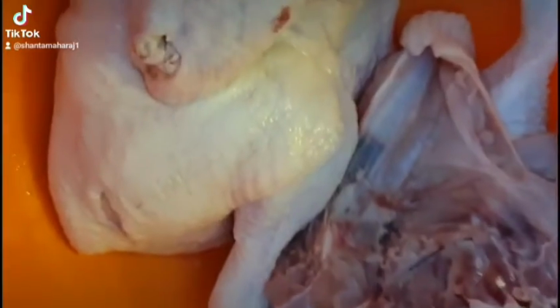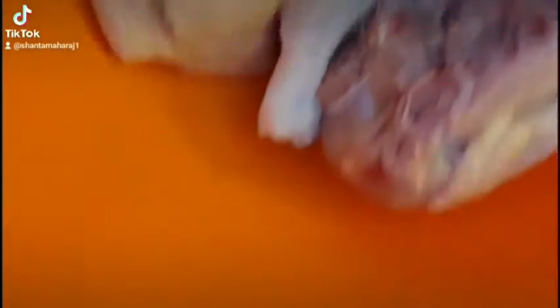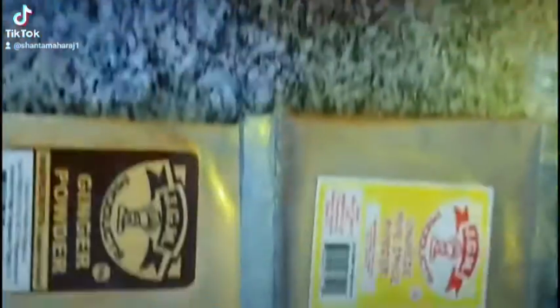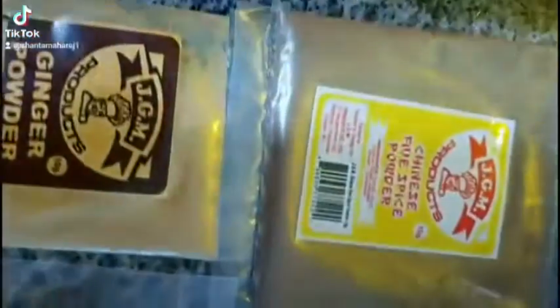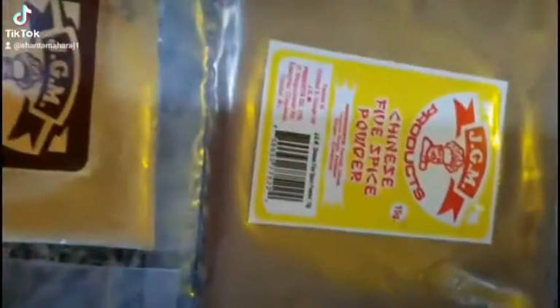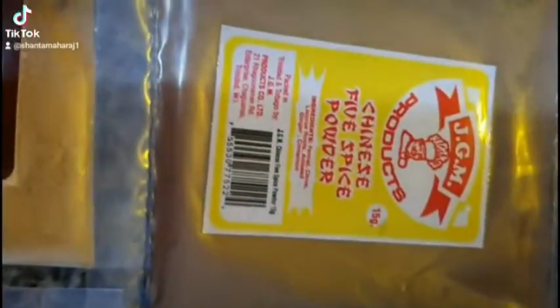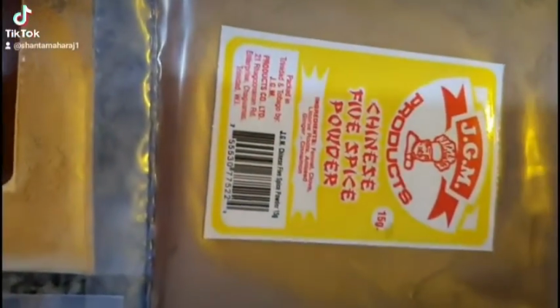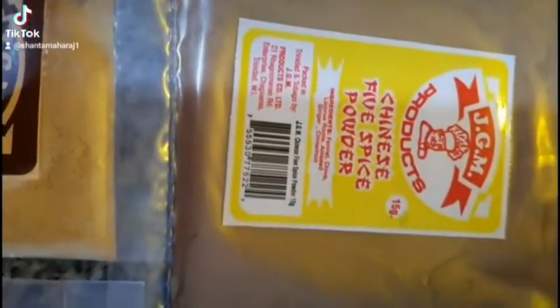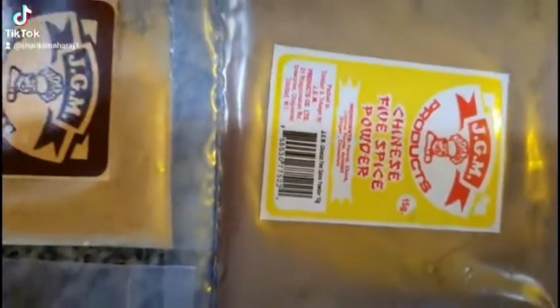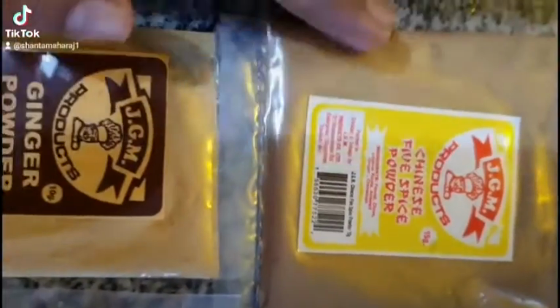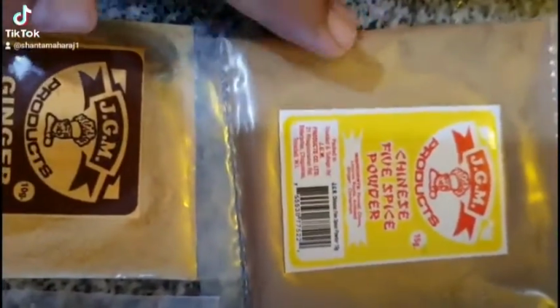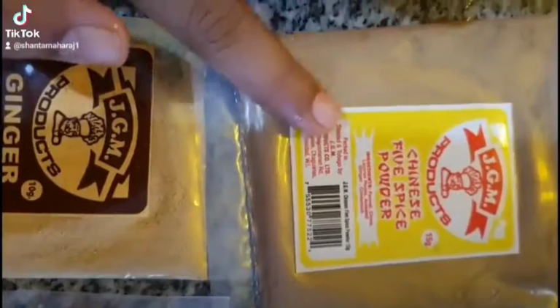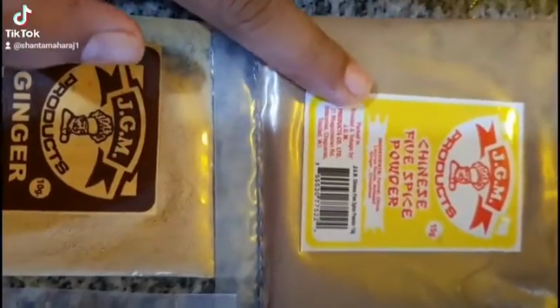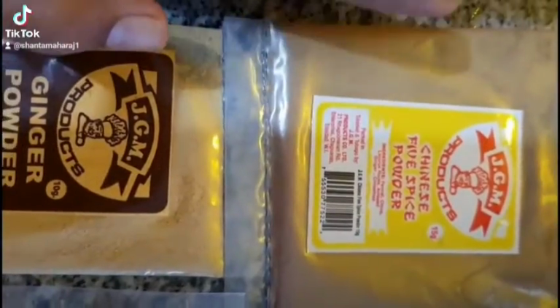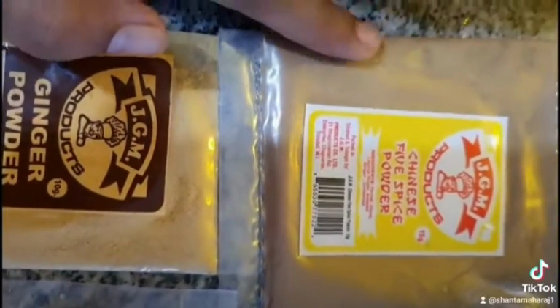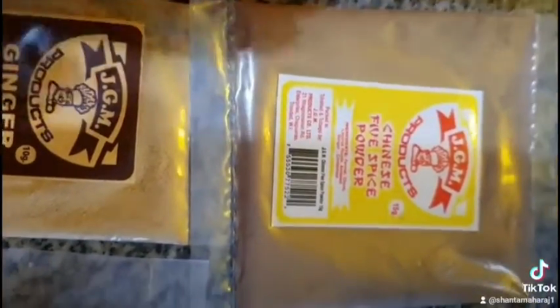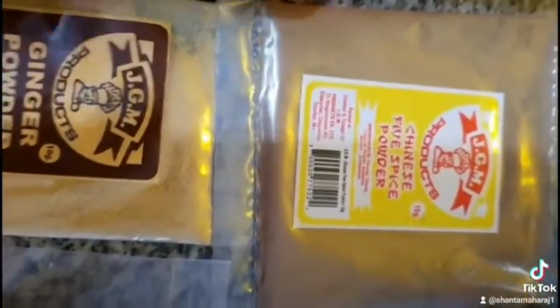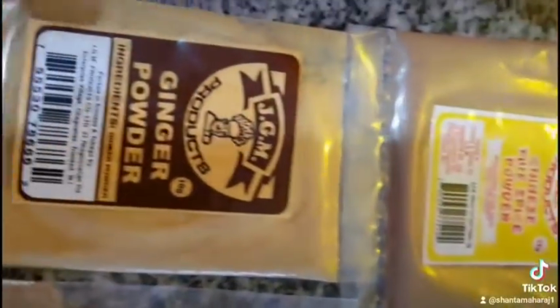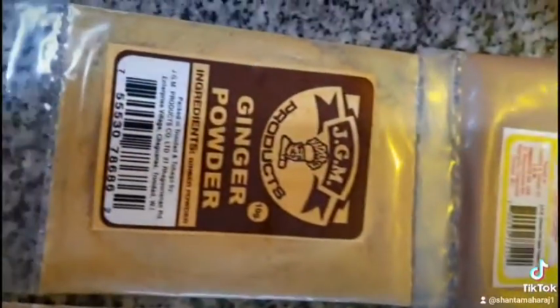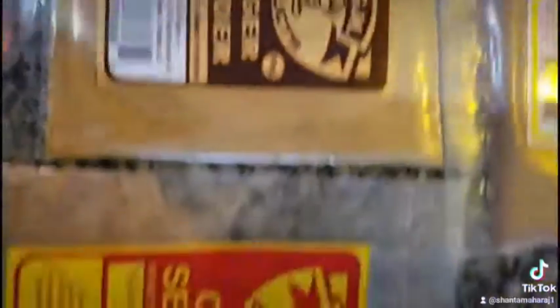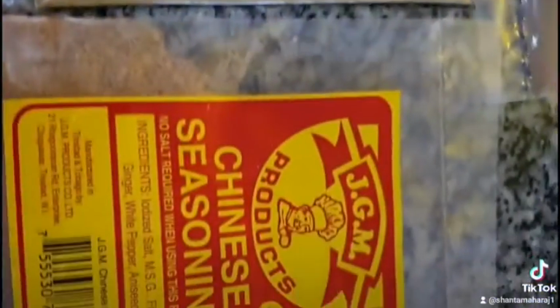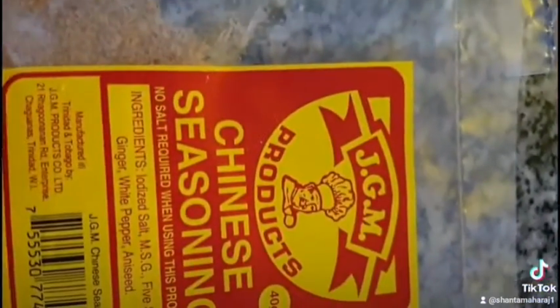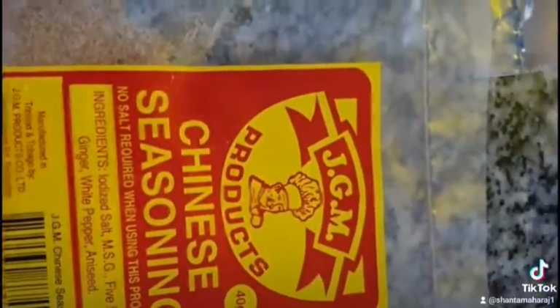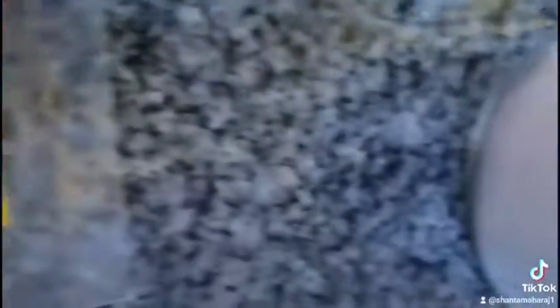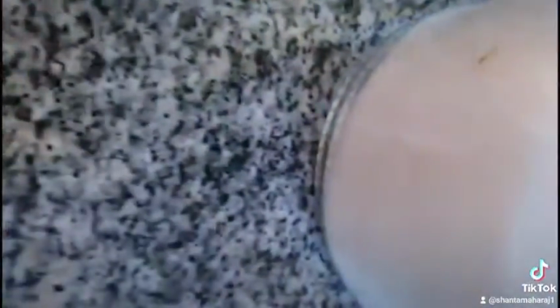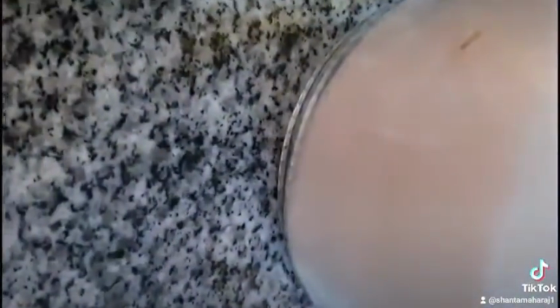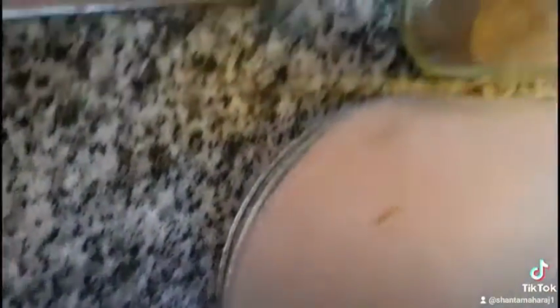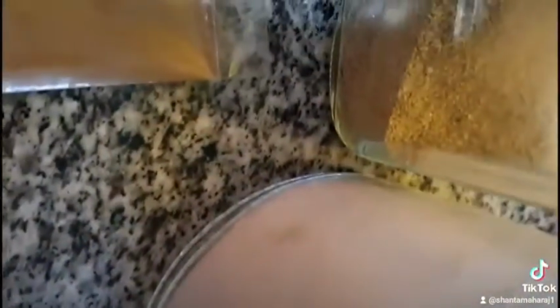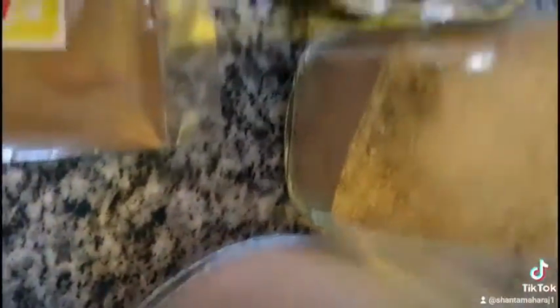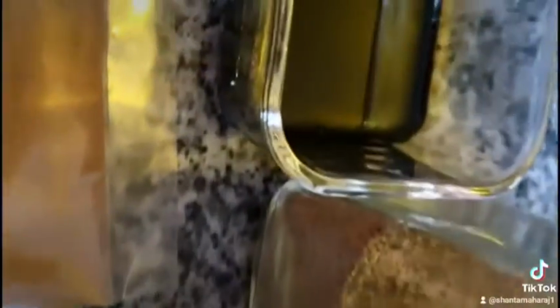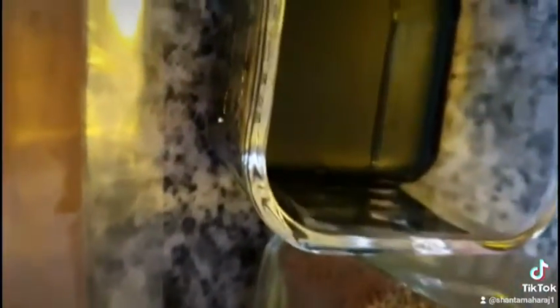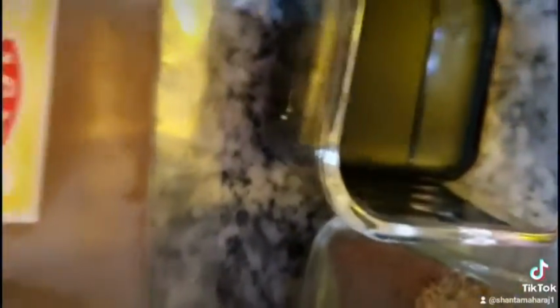I'm going to season this up with some Chinese five spice powder. Go a little bit on this because it's very strong. I'm using some ginger powder, some Chinese seasoning, some salt, some black pepper, and some soy sauce.